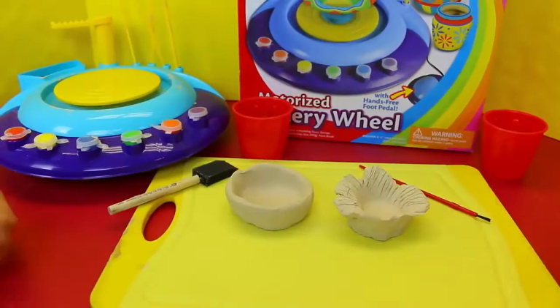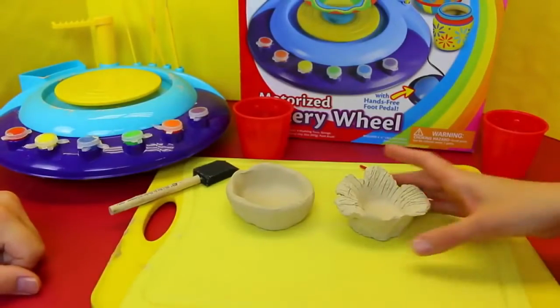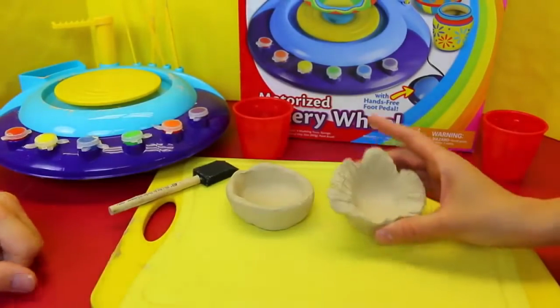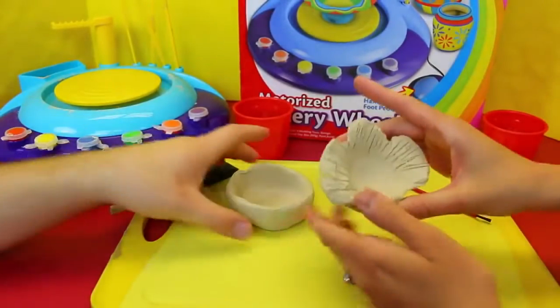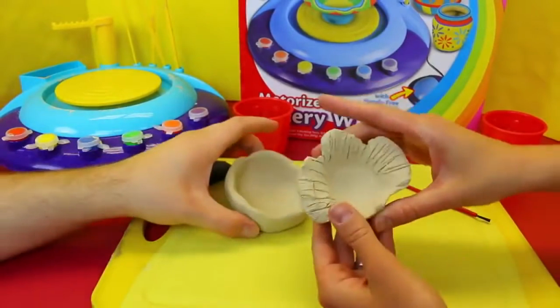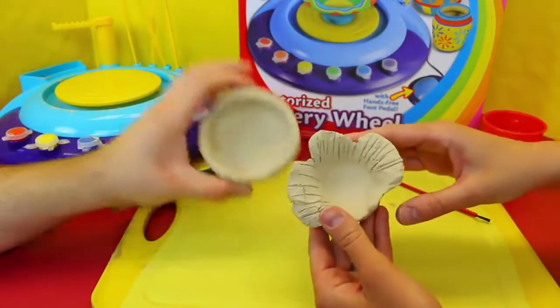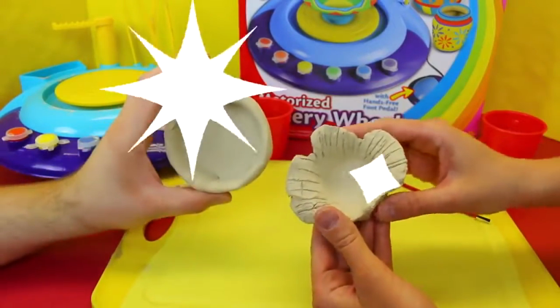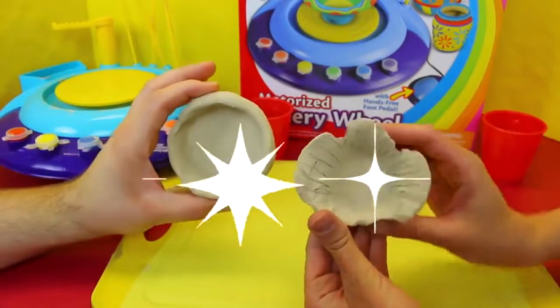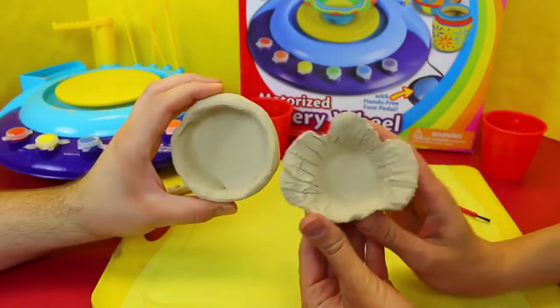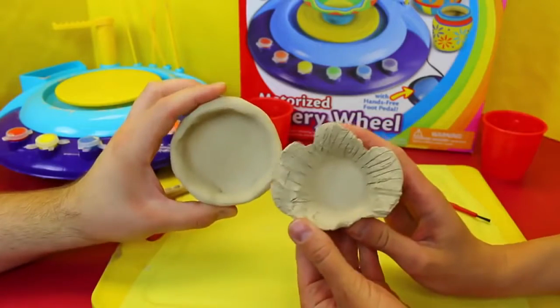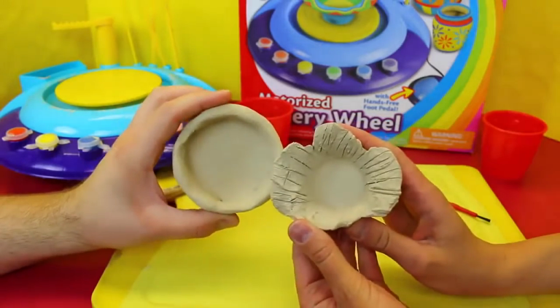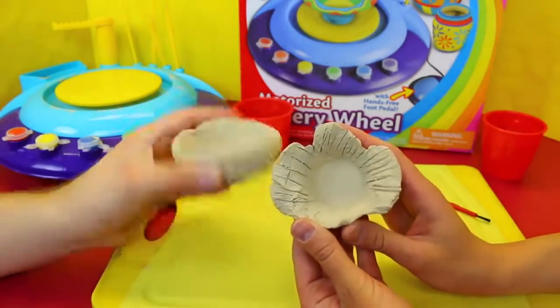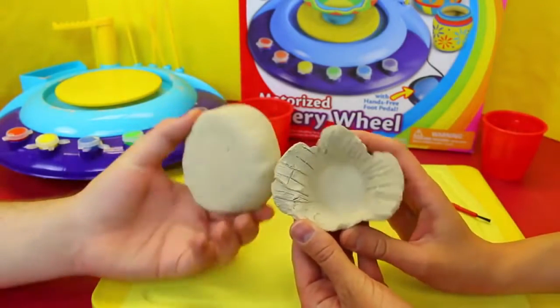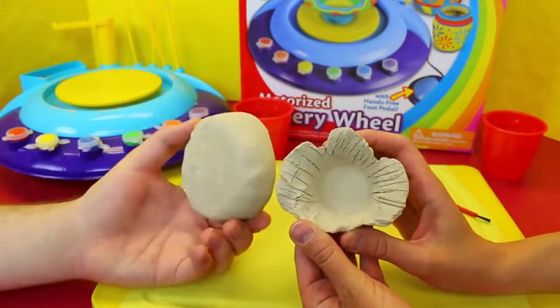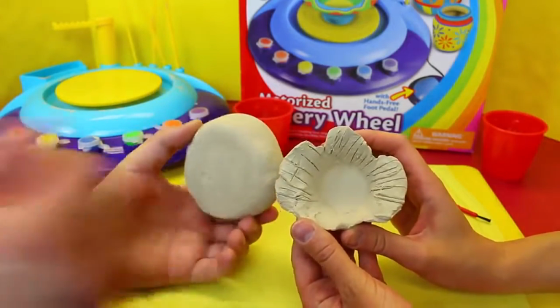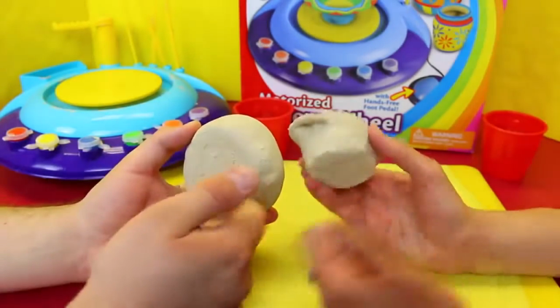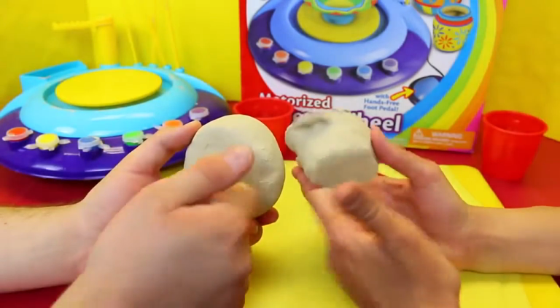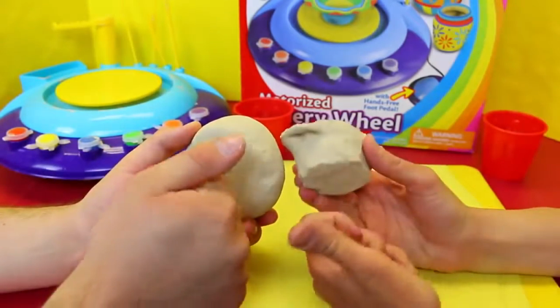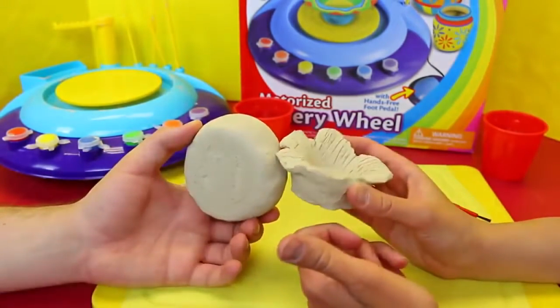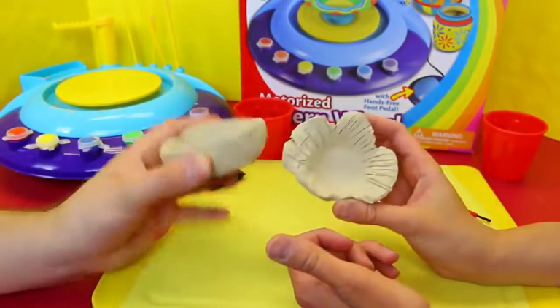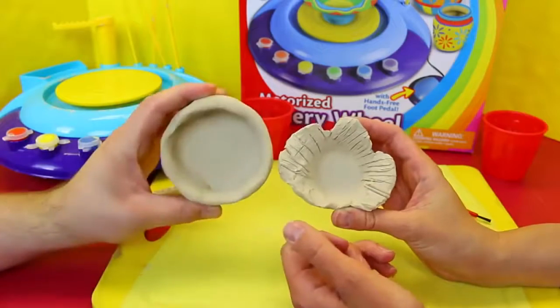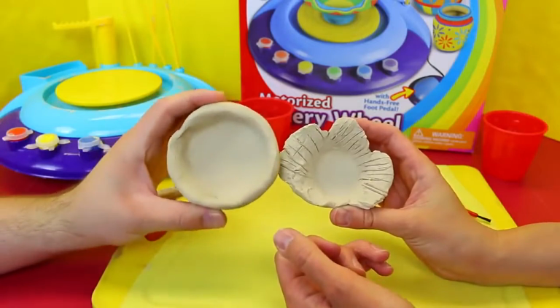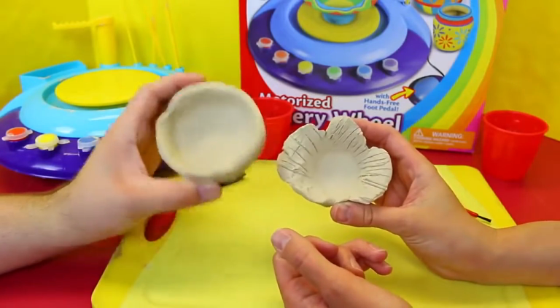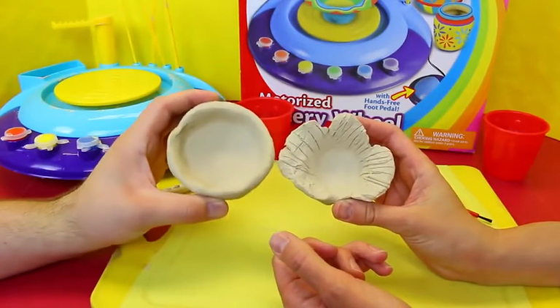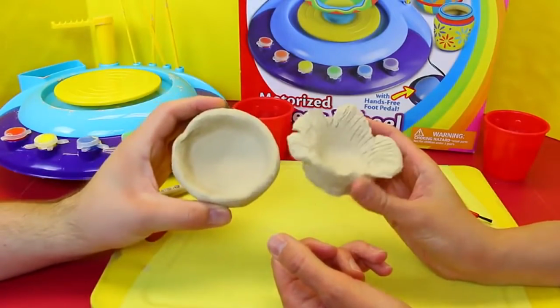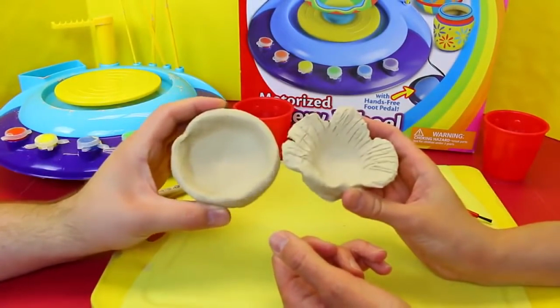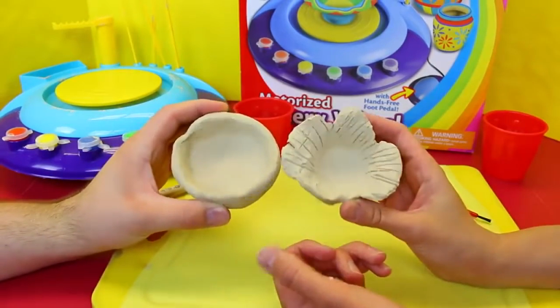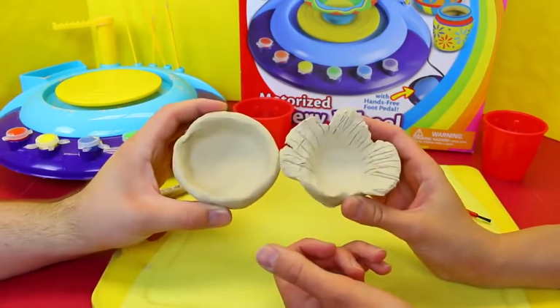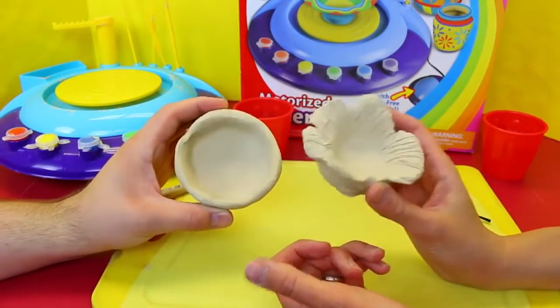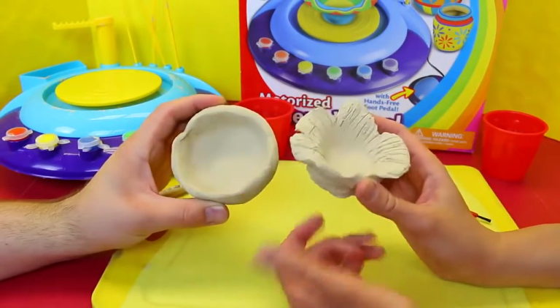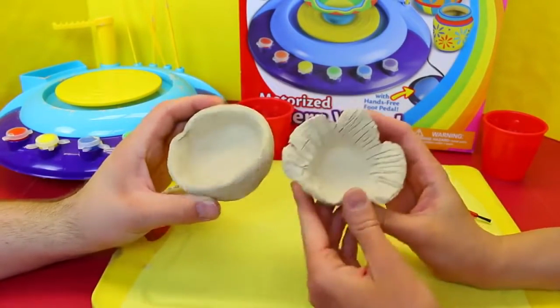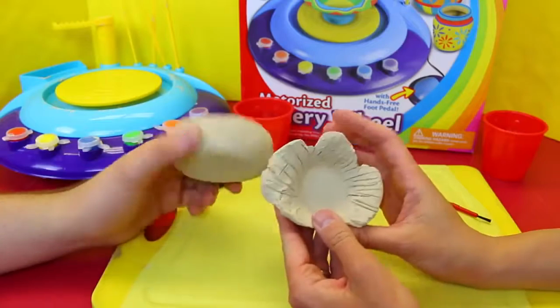Alrighty, we are back and our pots are completely dry. We actually just put them outside for a couple hours — I want to say like two or three. And they're like hard as a rock, super hard. I couldn't believe how fast these dried. It's time to paint!